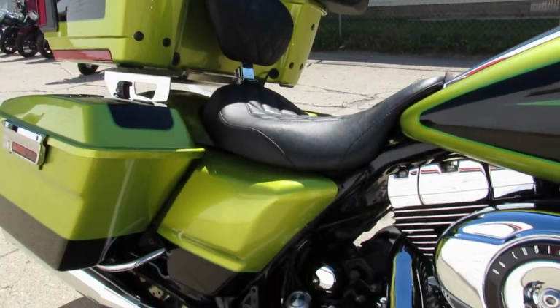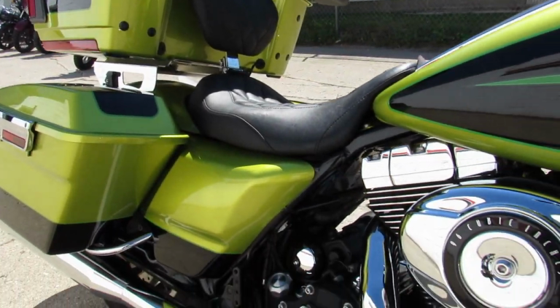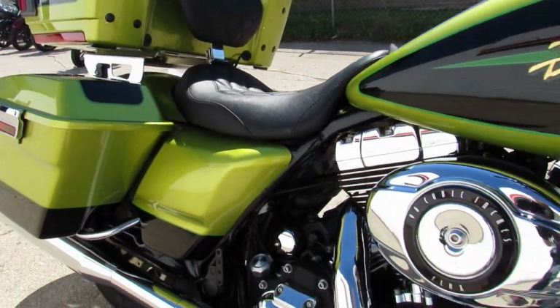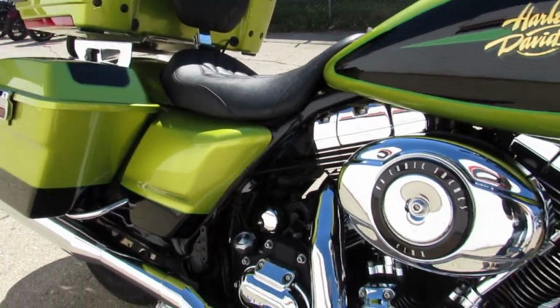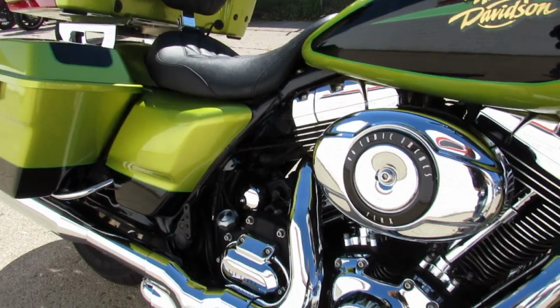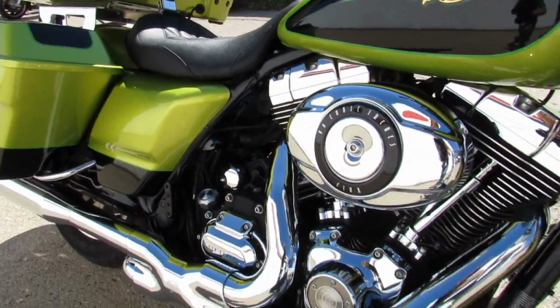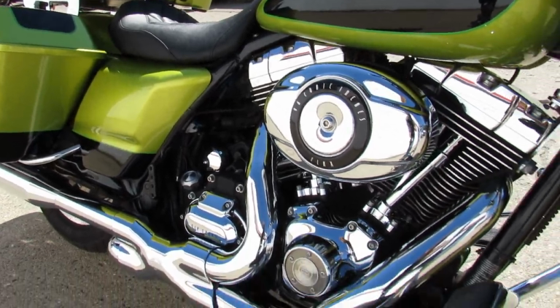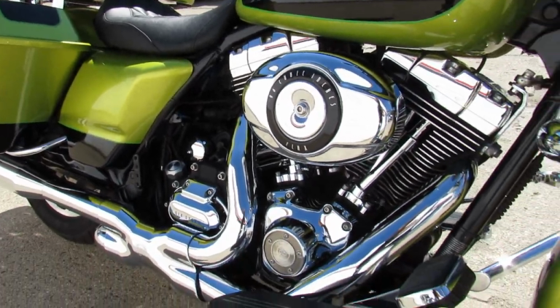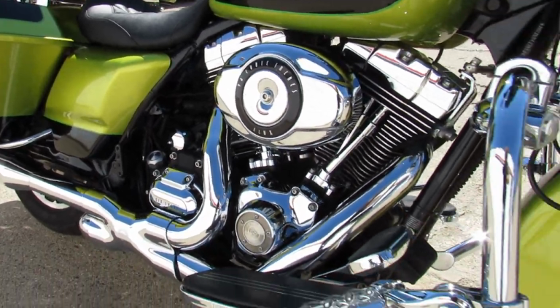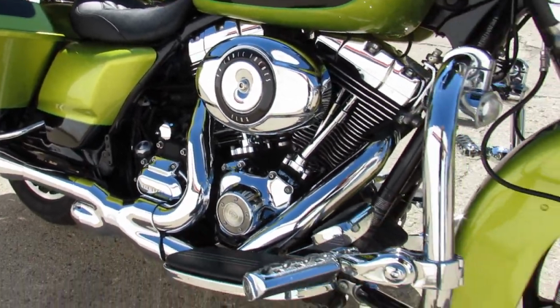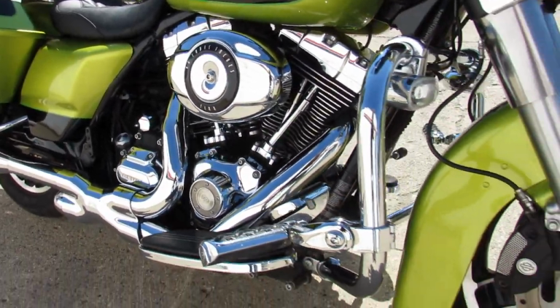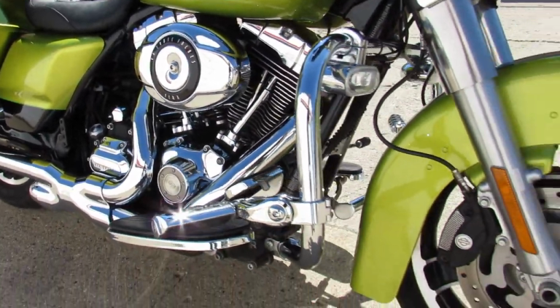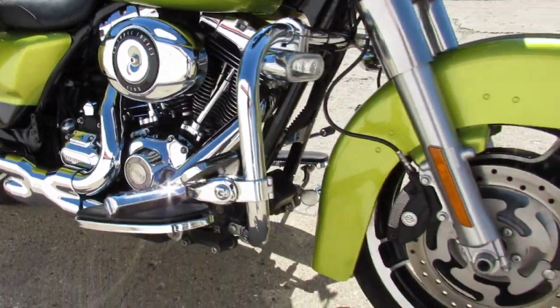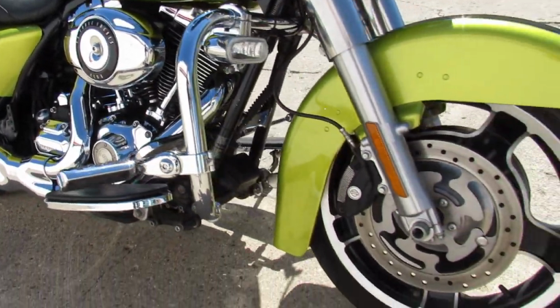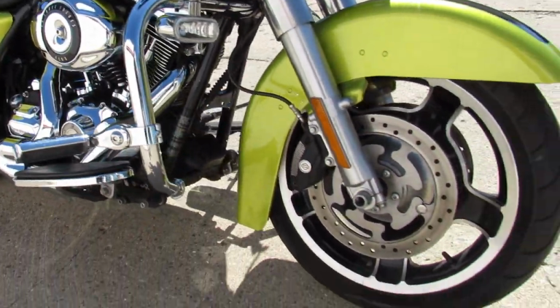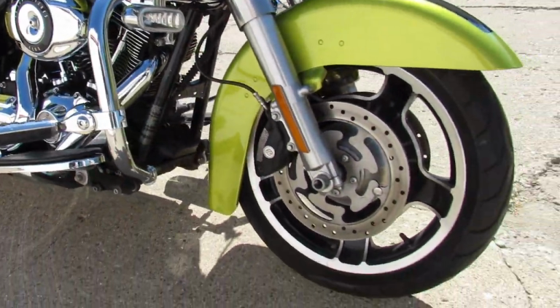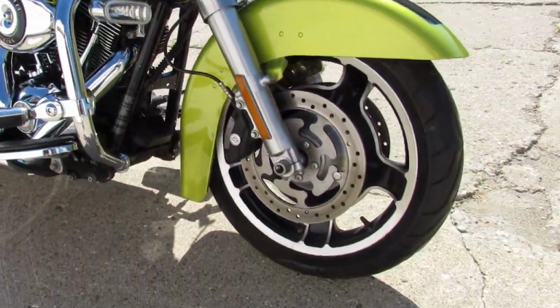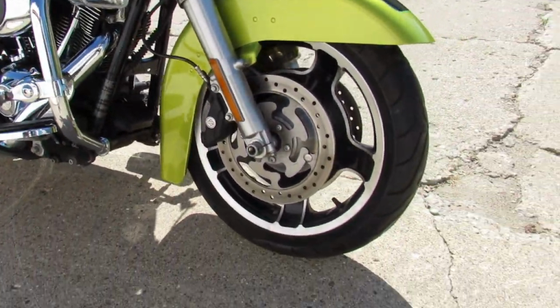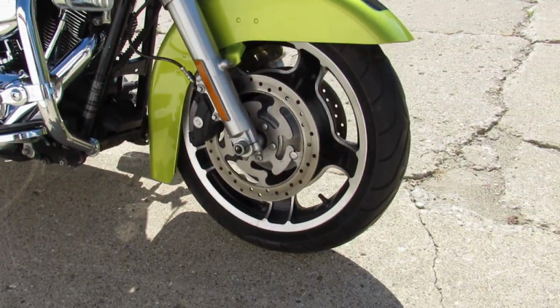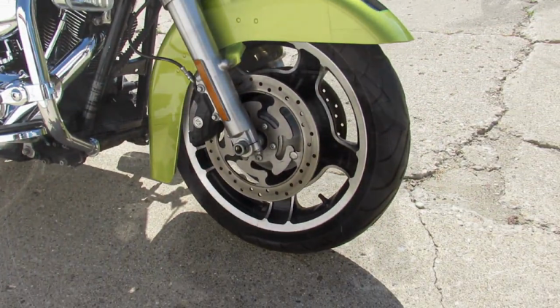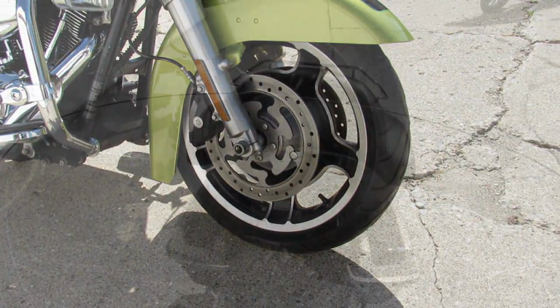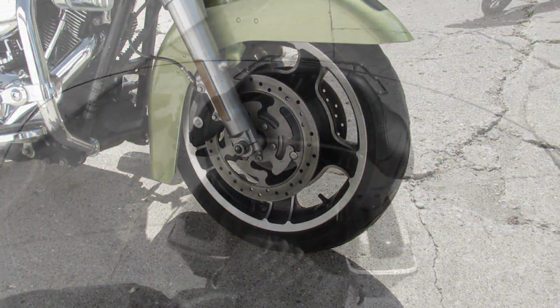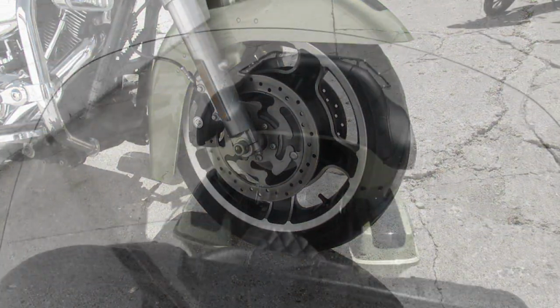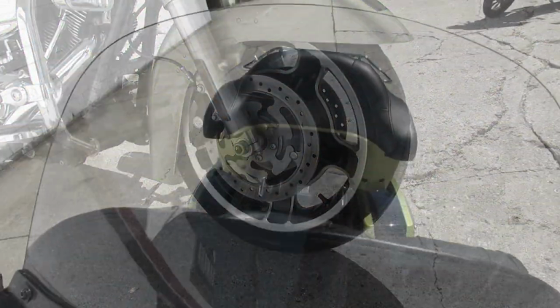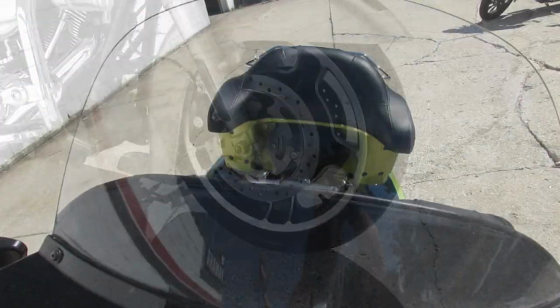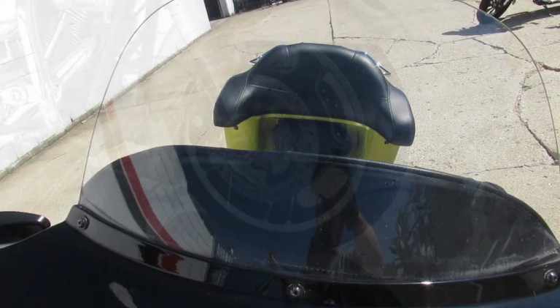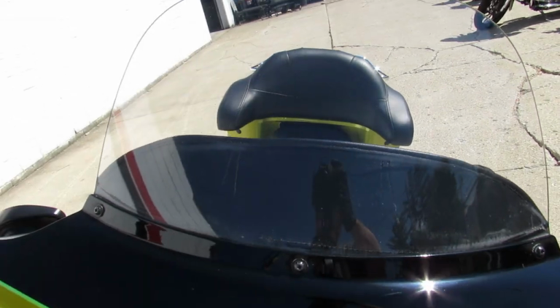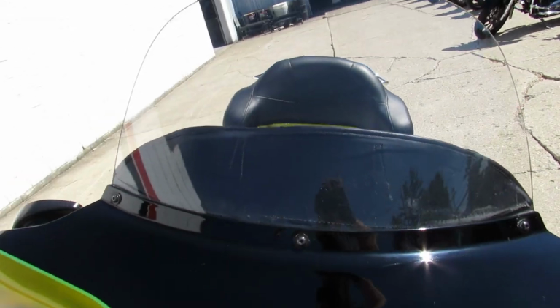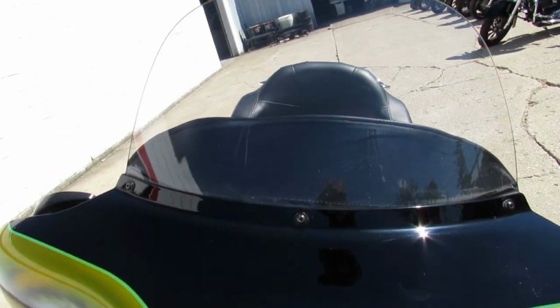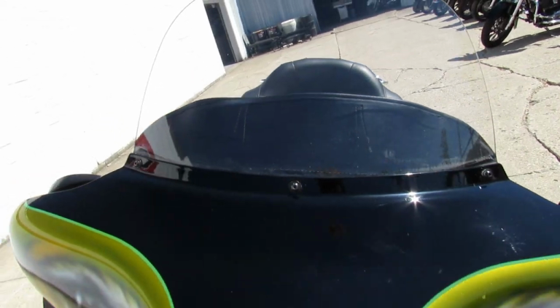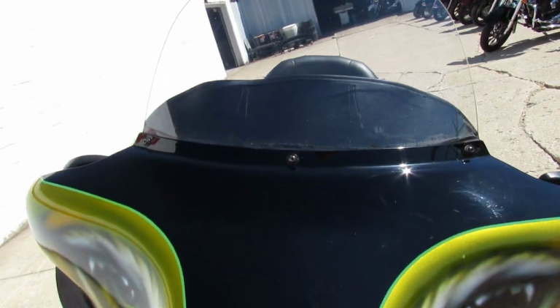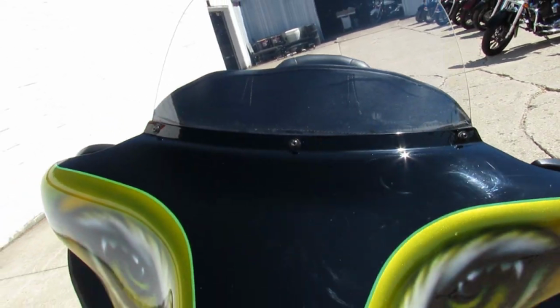That's a 2011 Street Glide in custom paint. It's got Vance & Hines exhaust. Only $10,400, guys — you're not going to want to miss it.